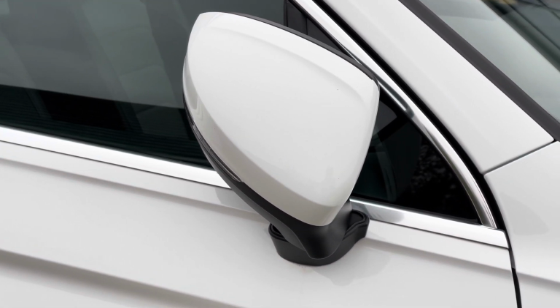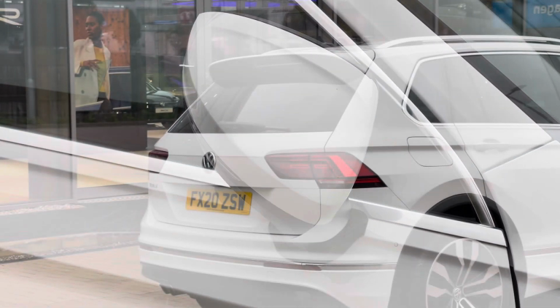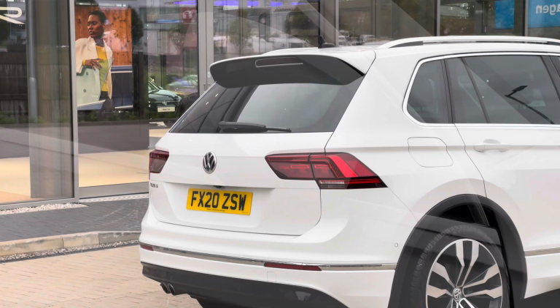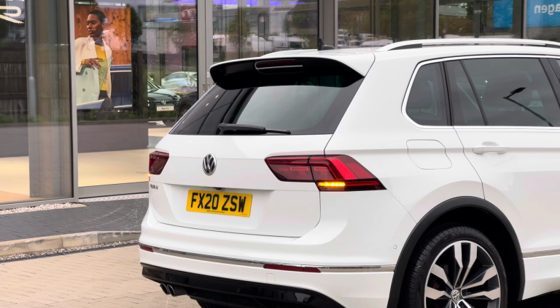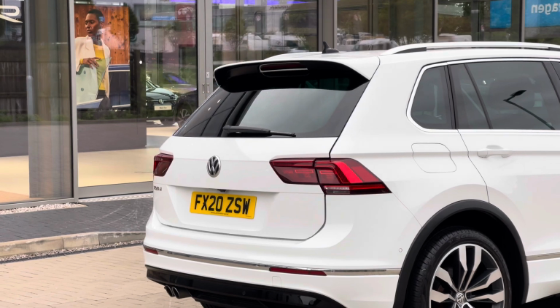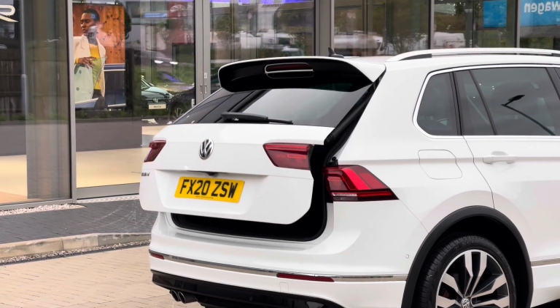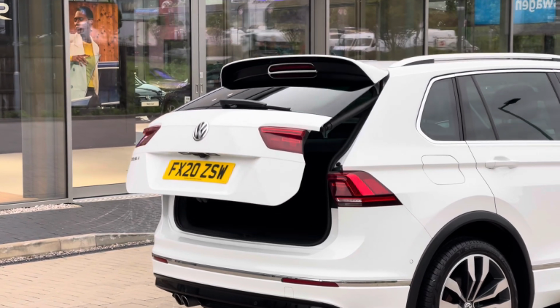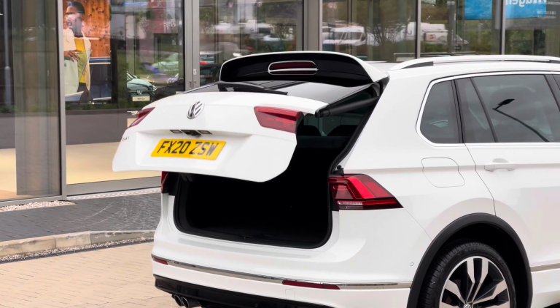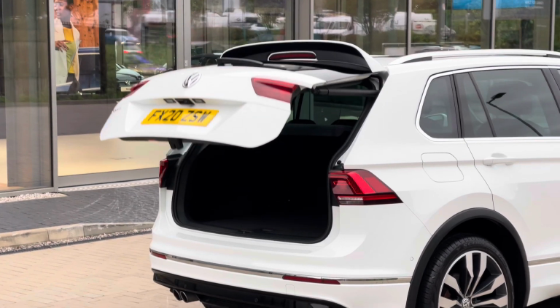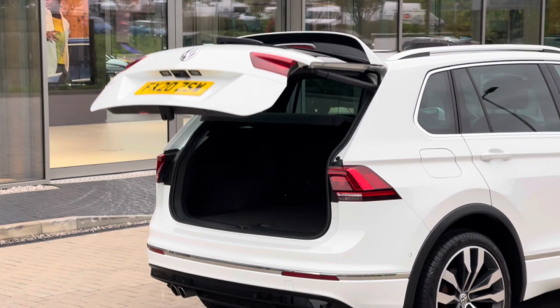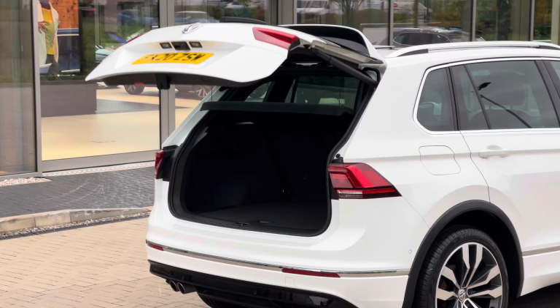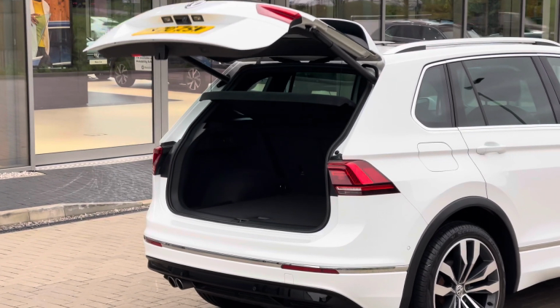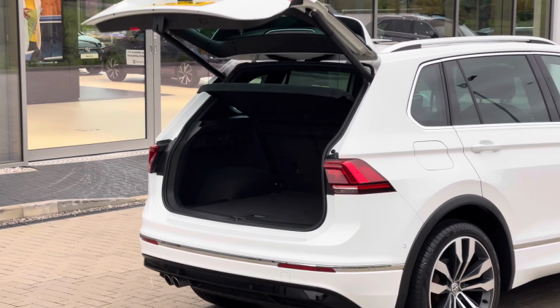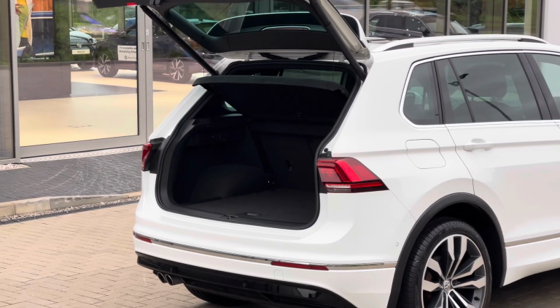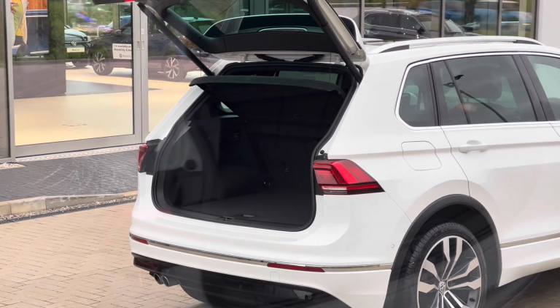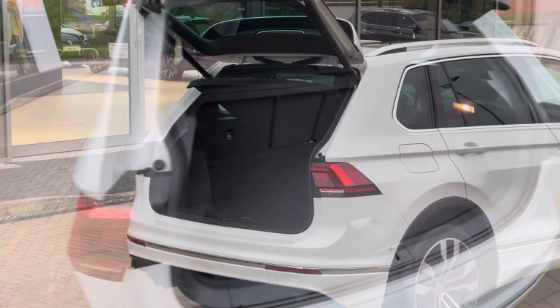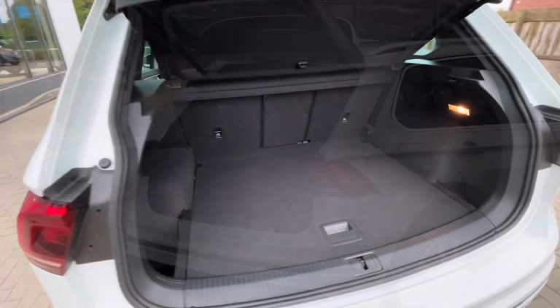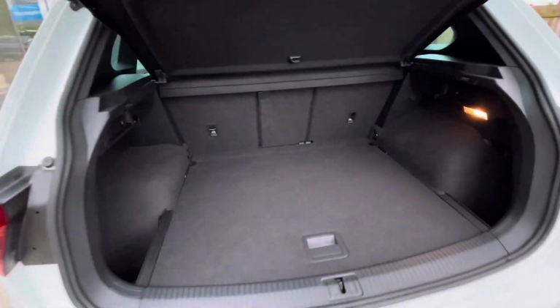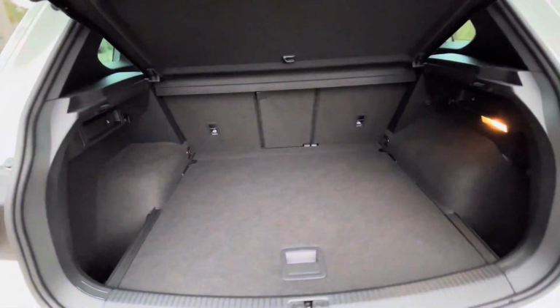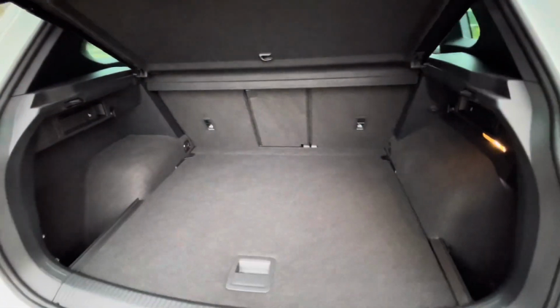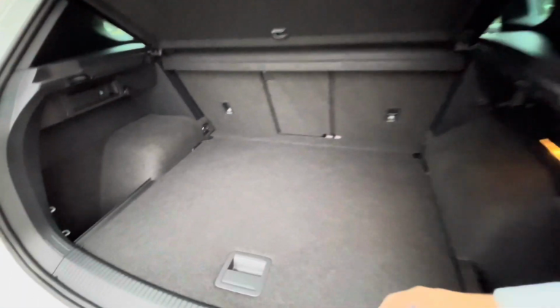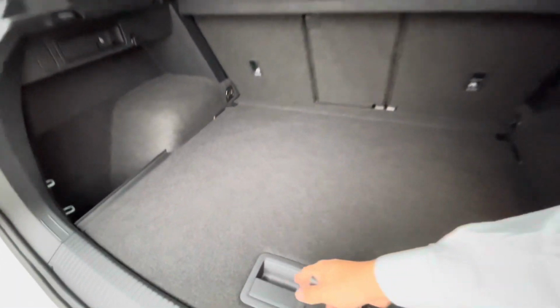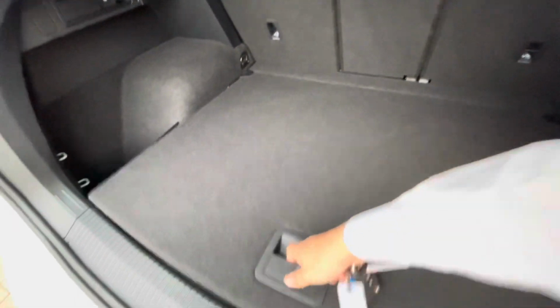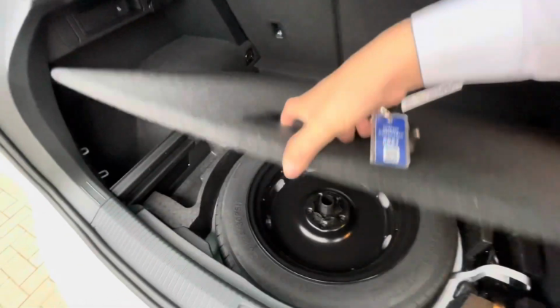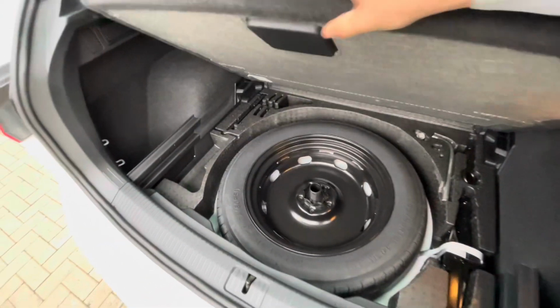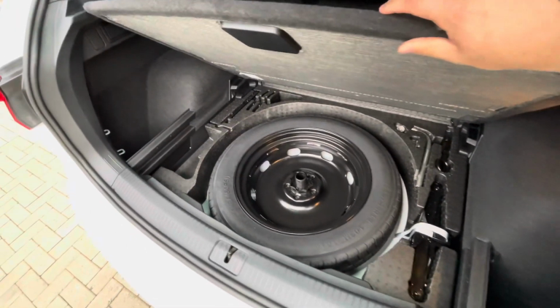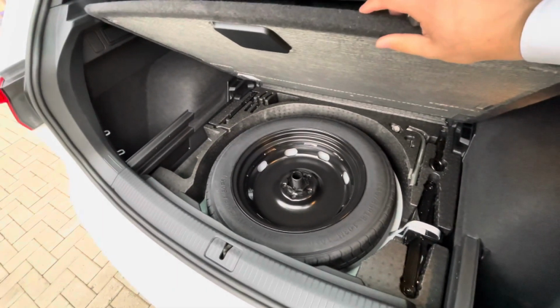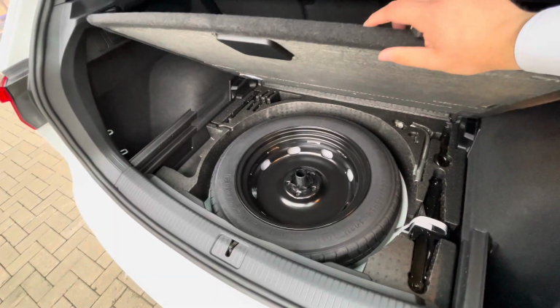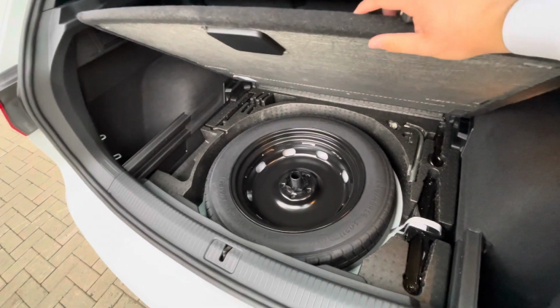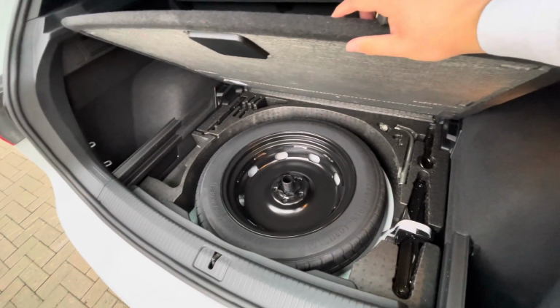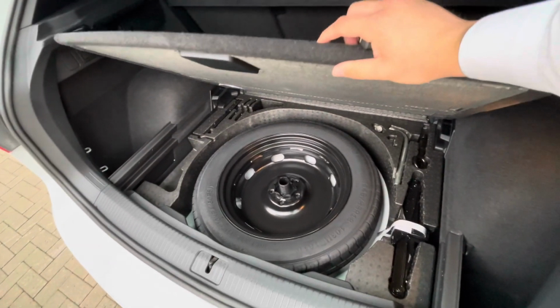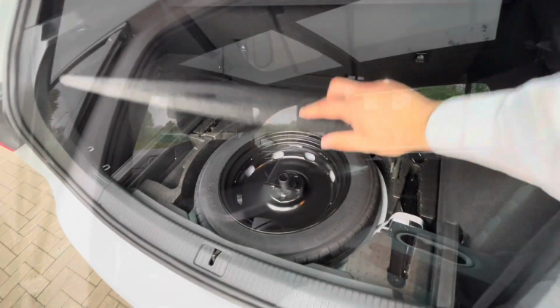There's also an electric tailgate which simply allows you to hold the button on the key to access the boot directly — great if you've got hands full with shopping. Accessing the boot you'll see a large boot capacity; you can fit things like suitcases inside easily, and there's additional storage space underneath for a spare wheel as well.